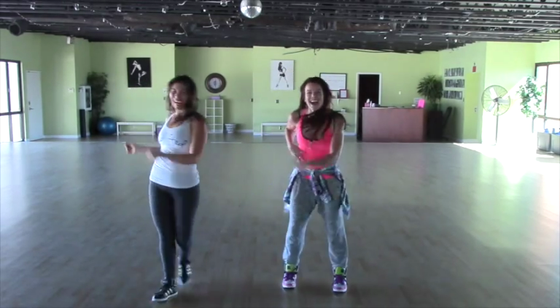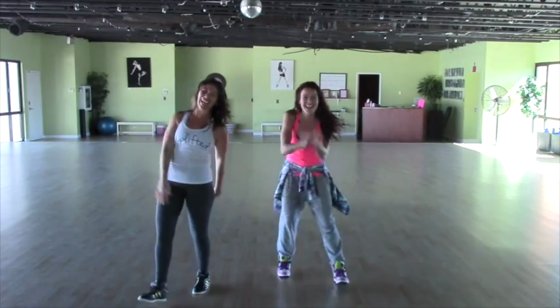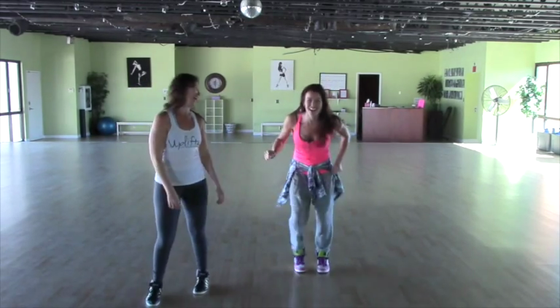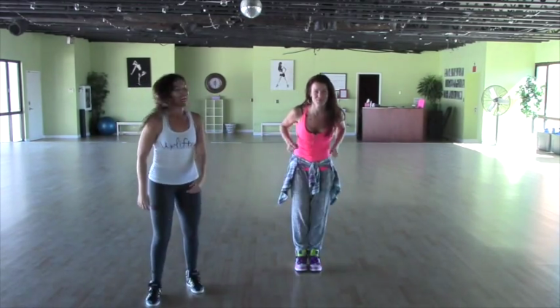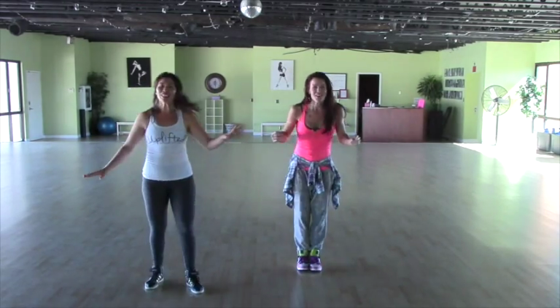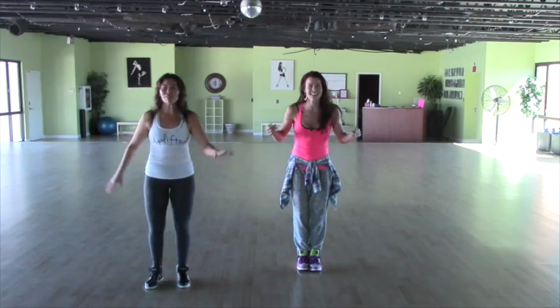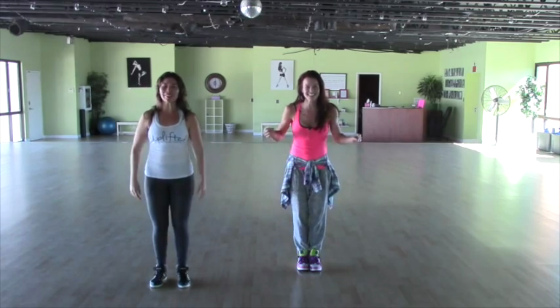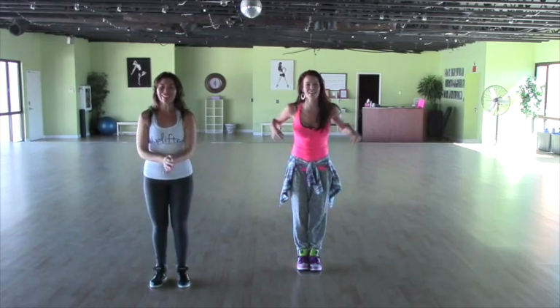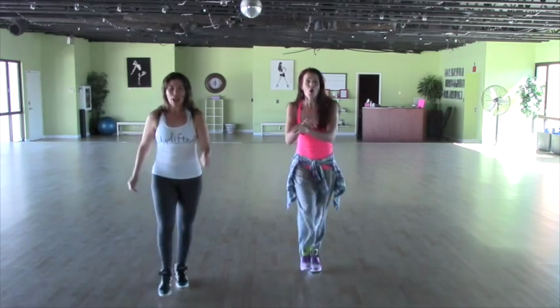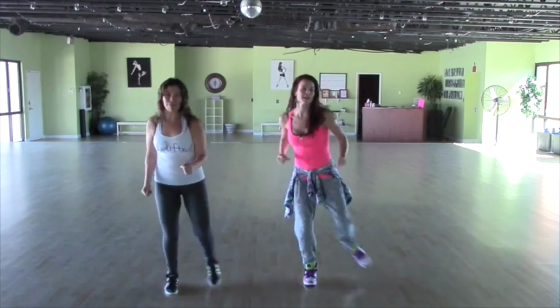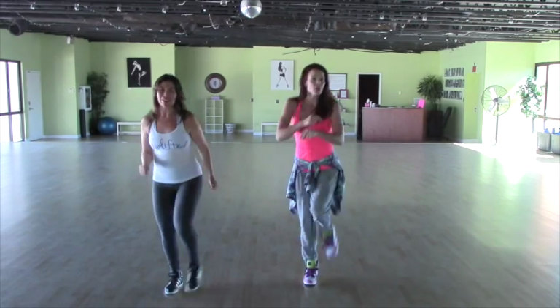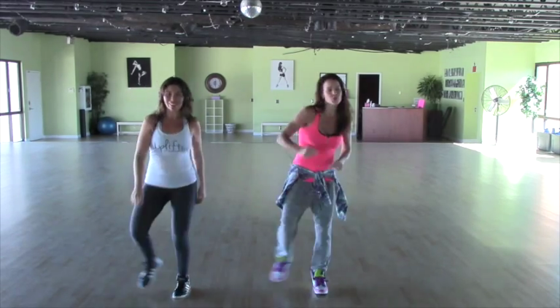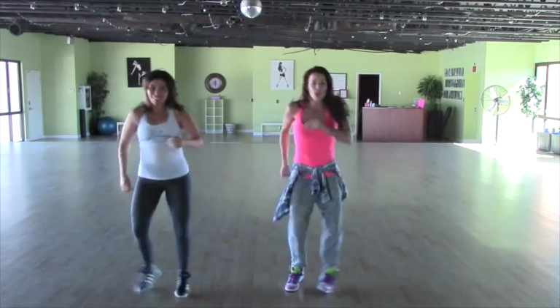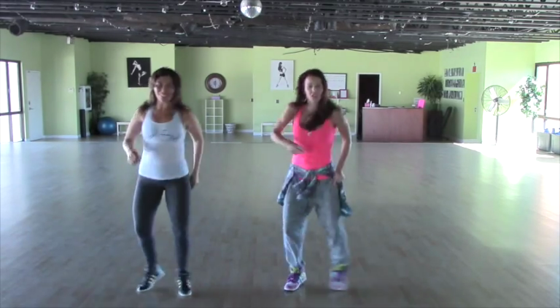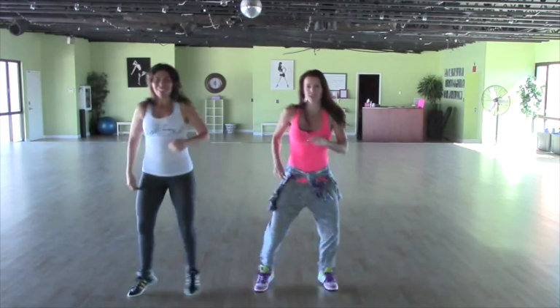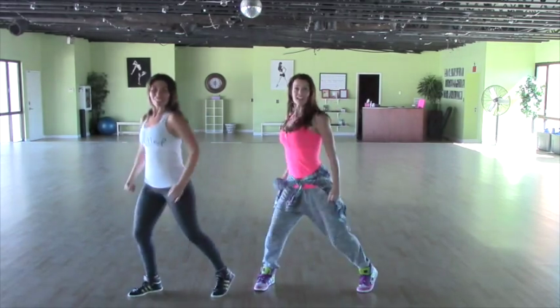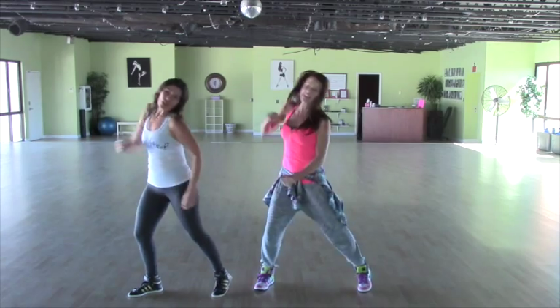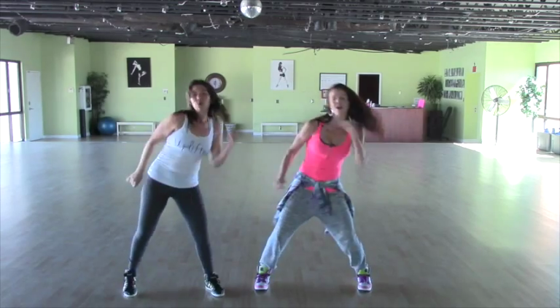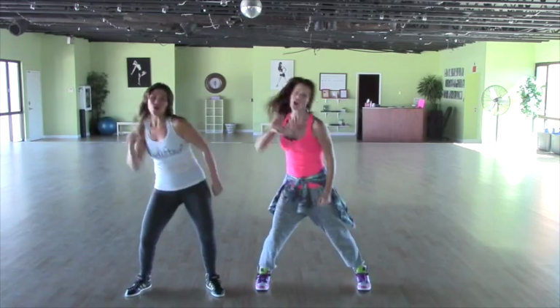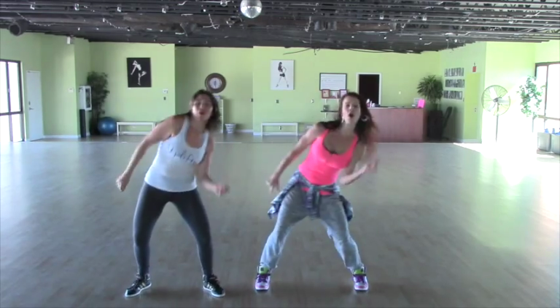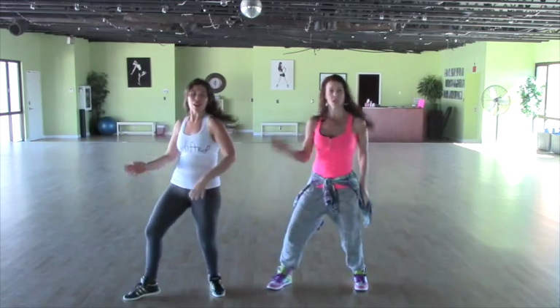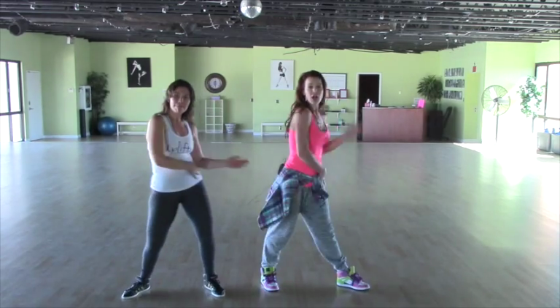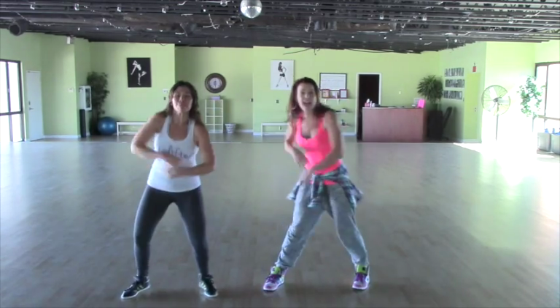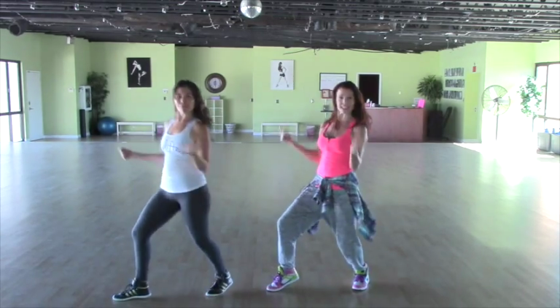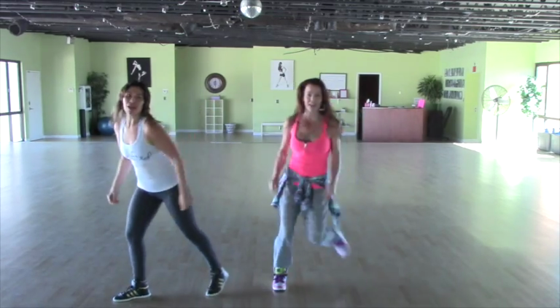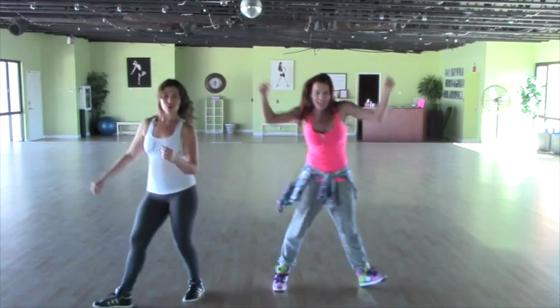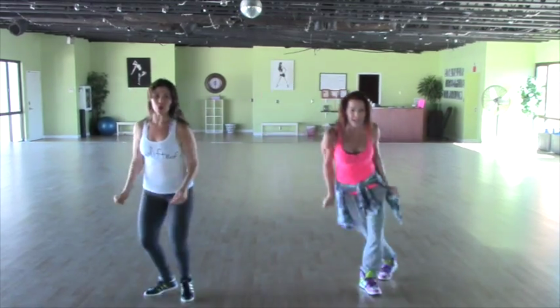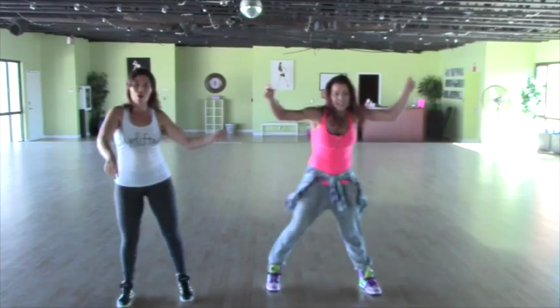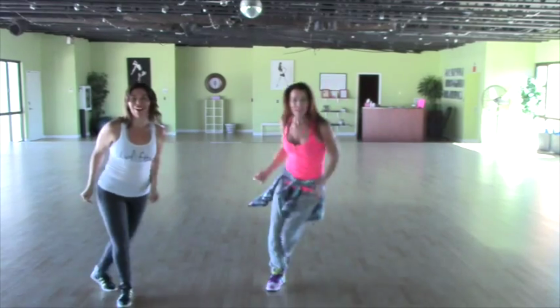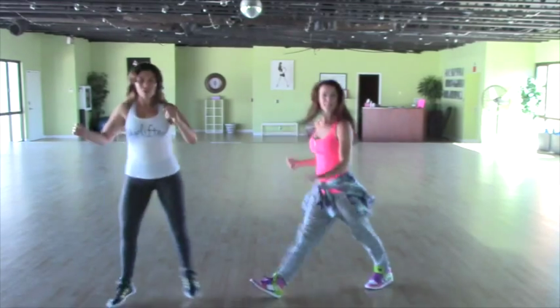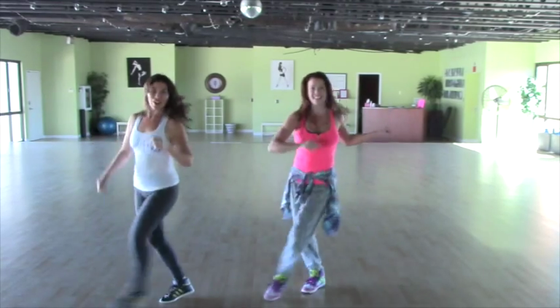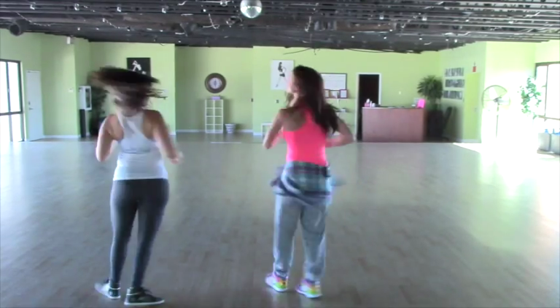All right, again, here we go. Five, six, seven — one, two, turn, turn, snake it out. Hold, cross and lean left foot, step, step, back, turn.